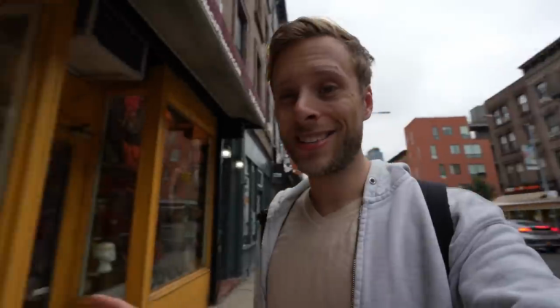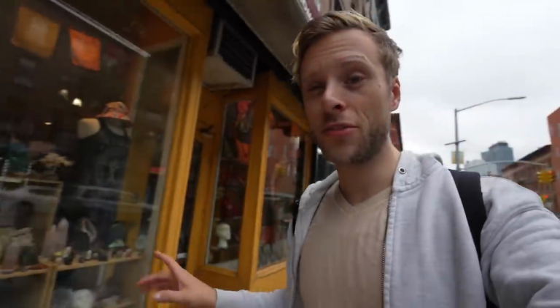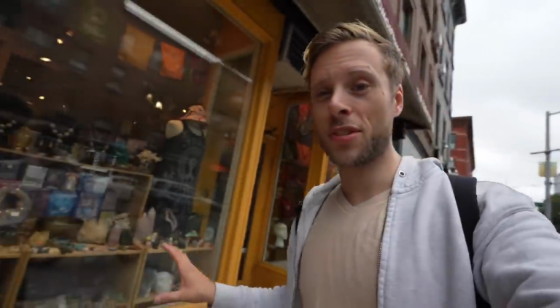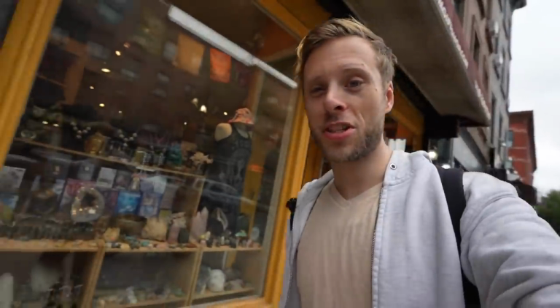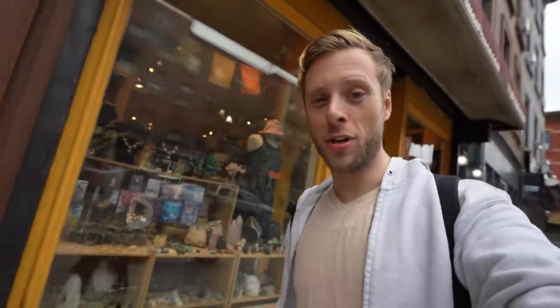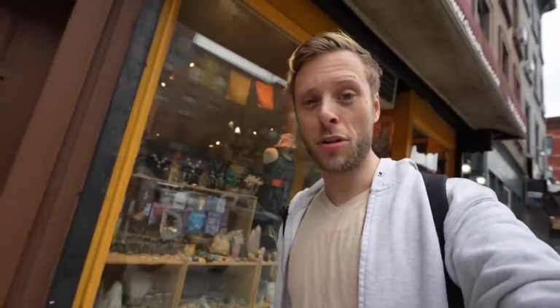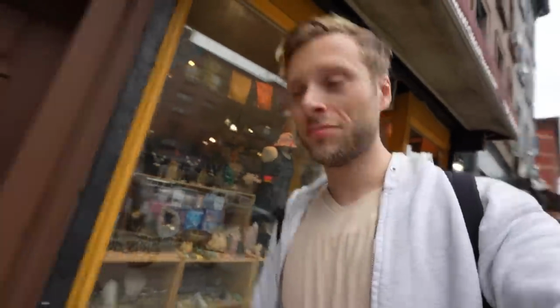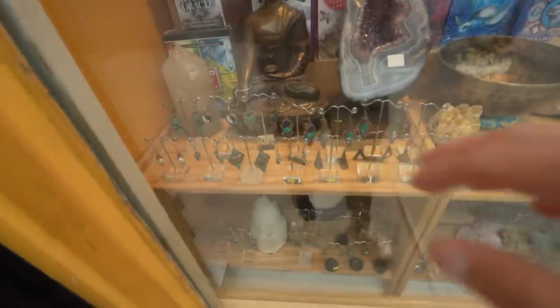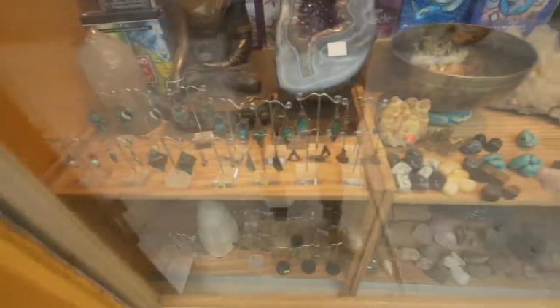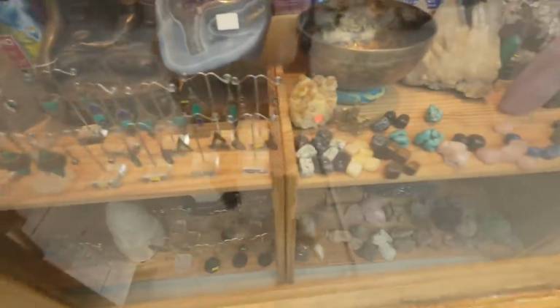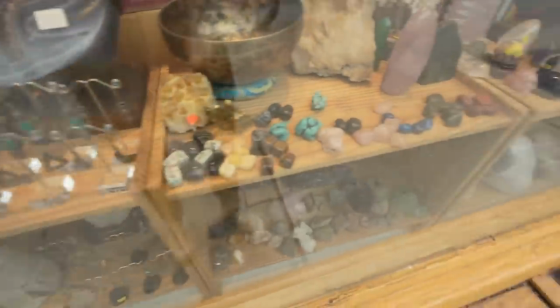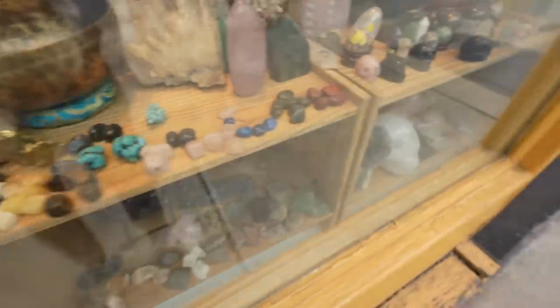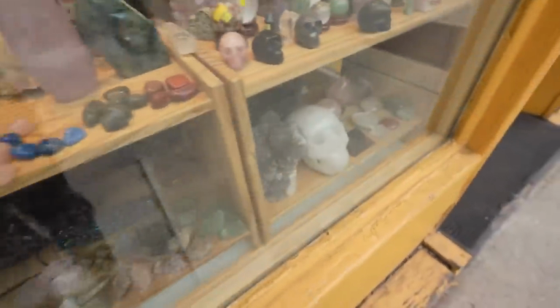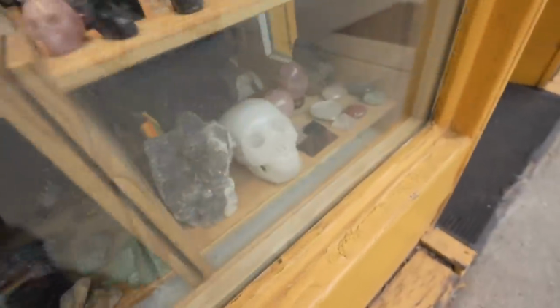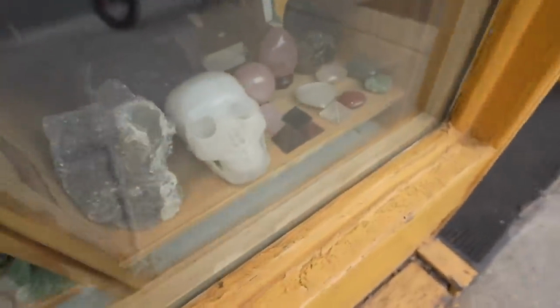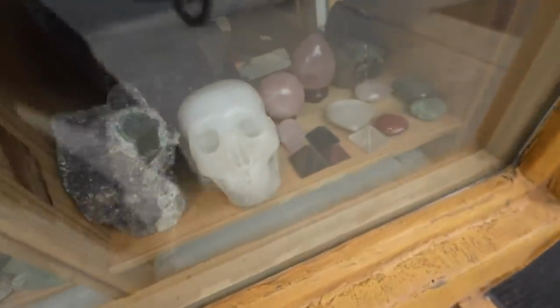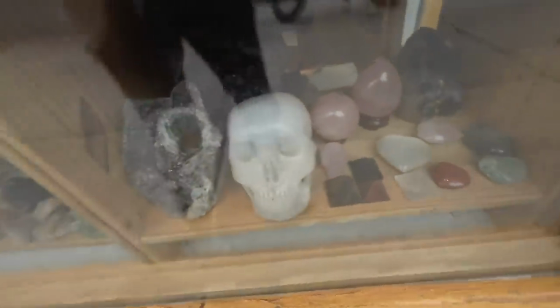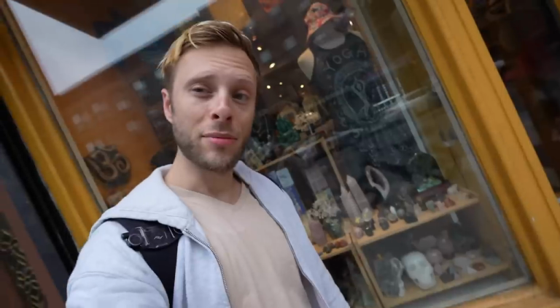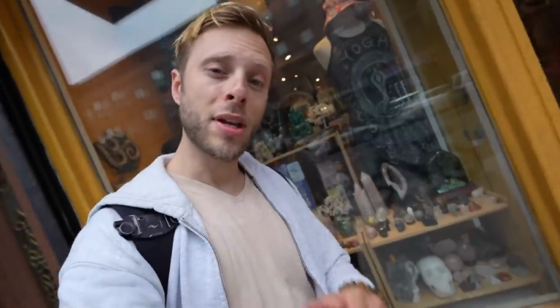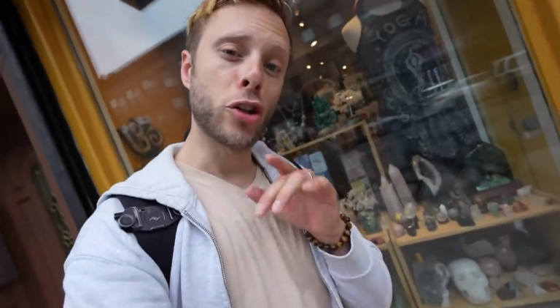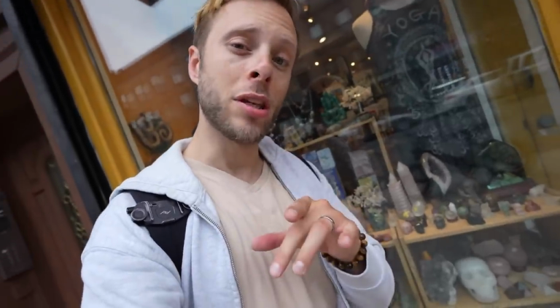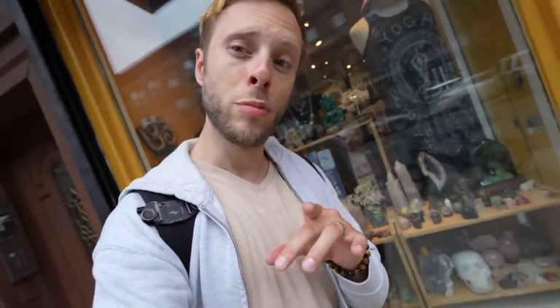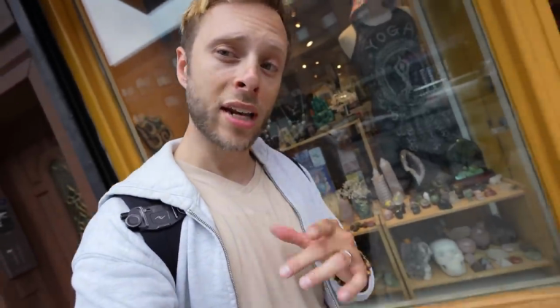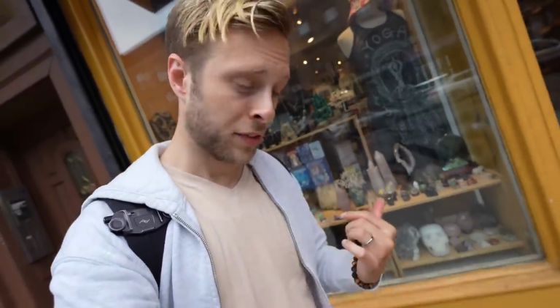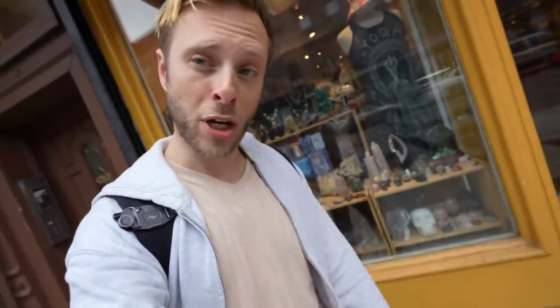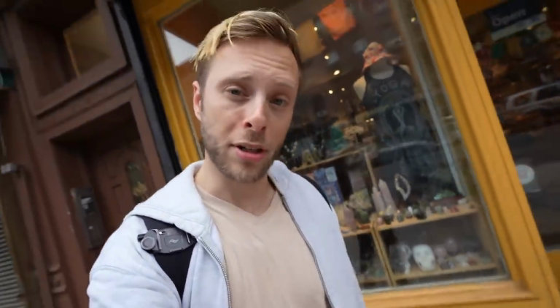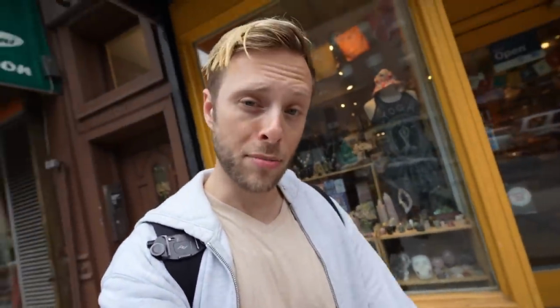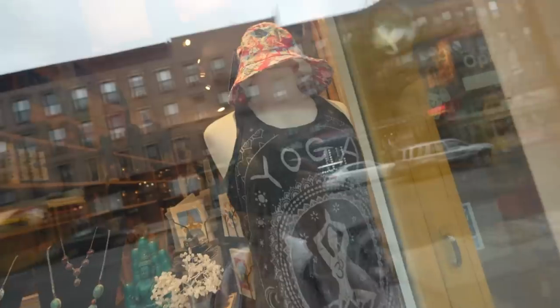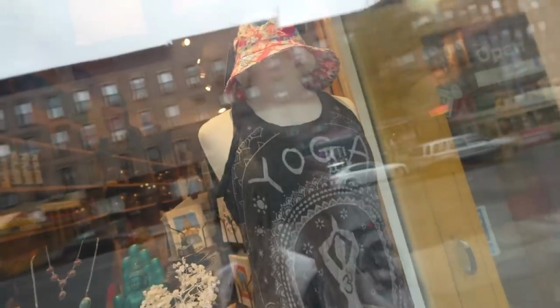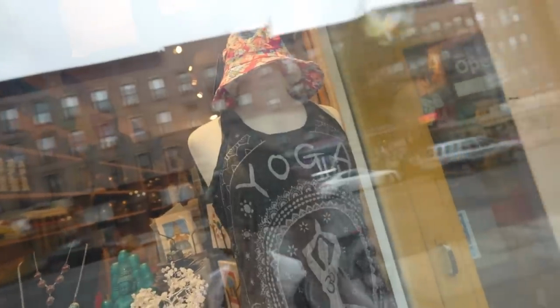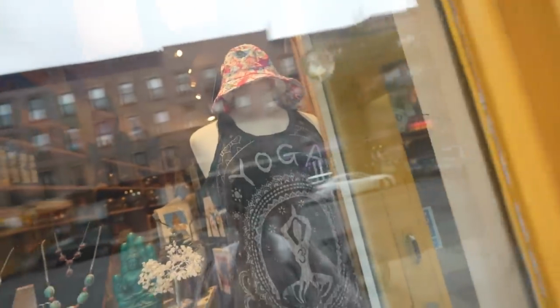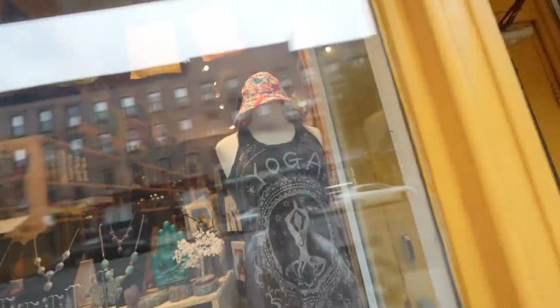This gift shop is the first sign that we're in Brooklyn. Look at all the little earrings and stones — they even have a crystal skull. You might be able to join the Illuminati if you shop here, or at least let people know you do yoga.